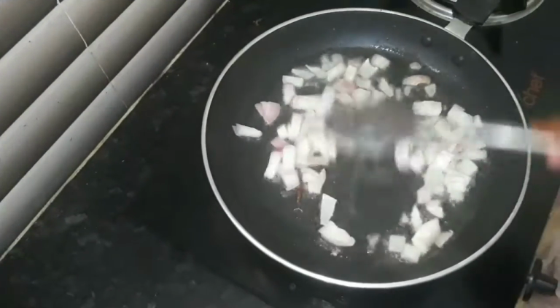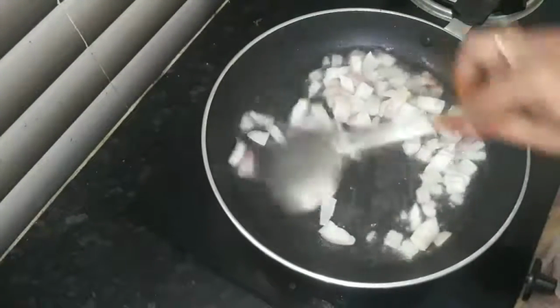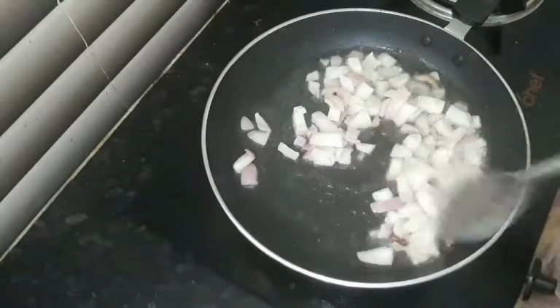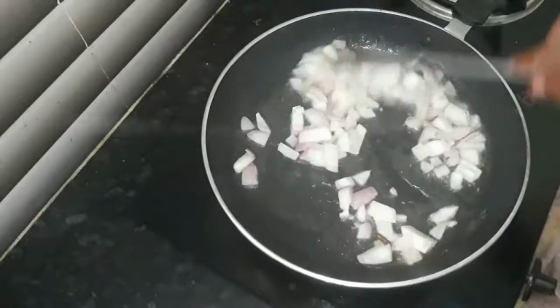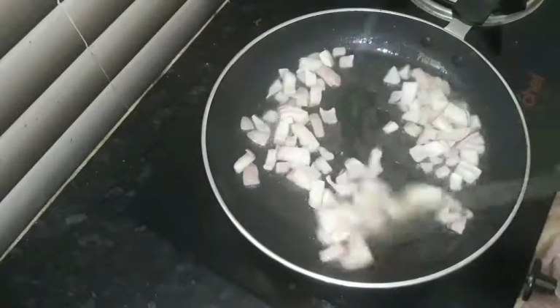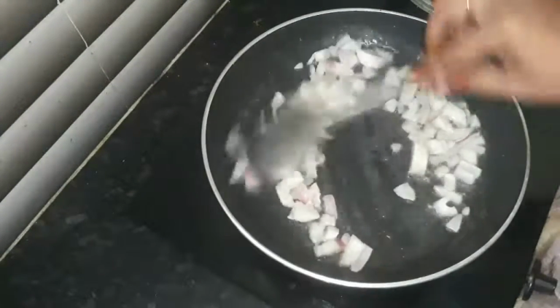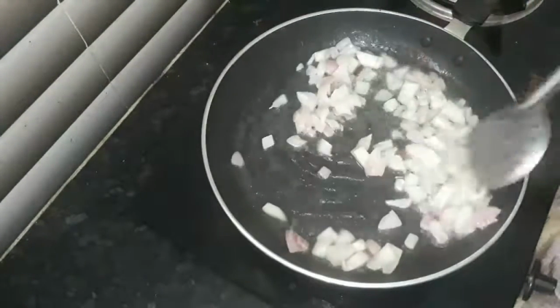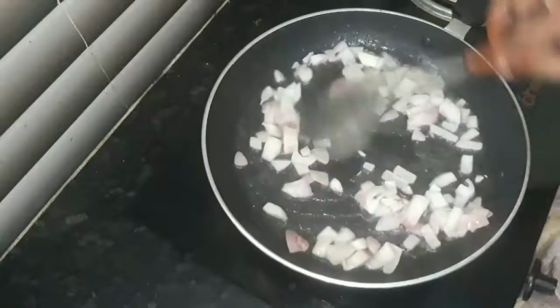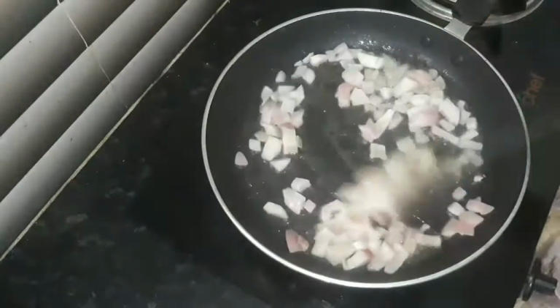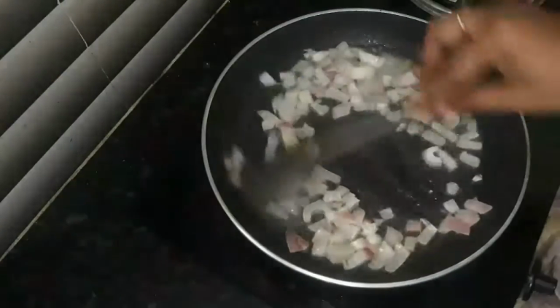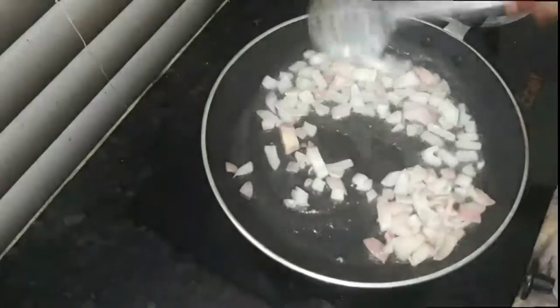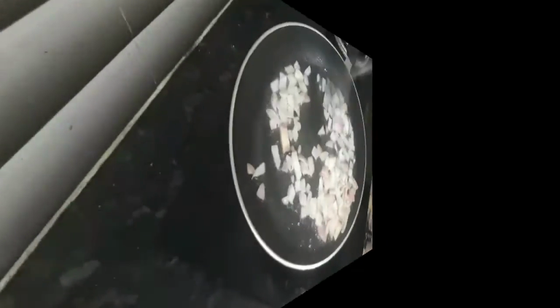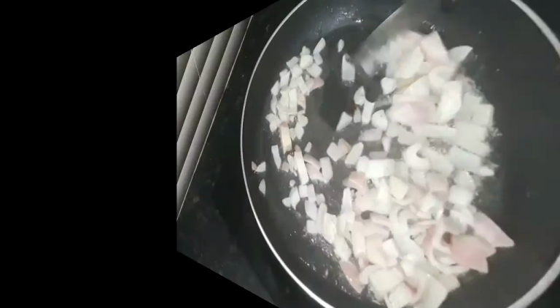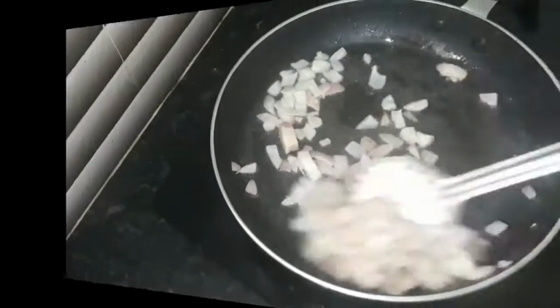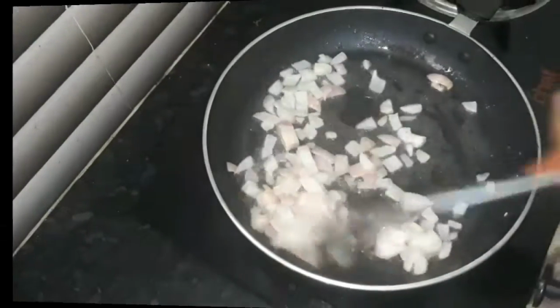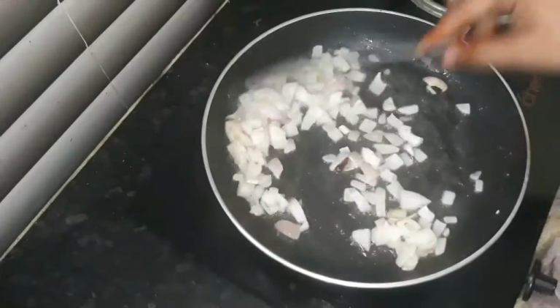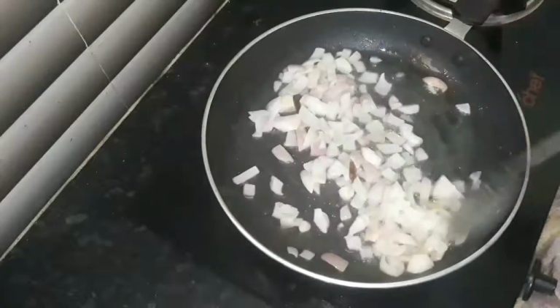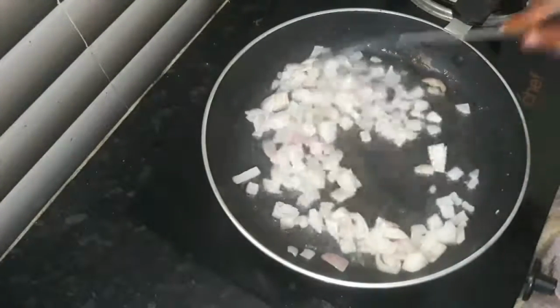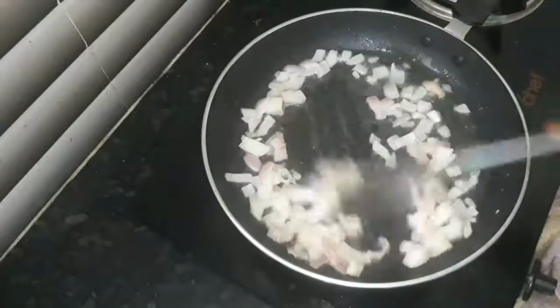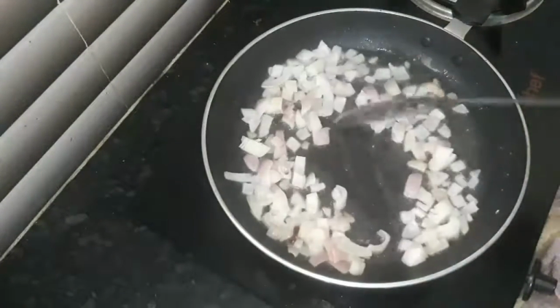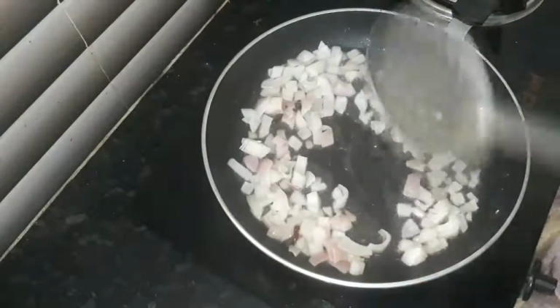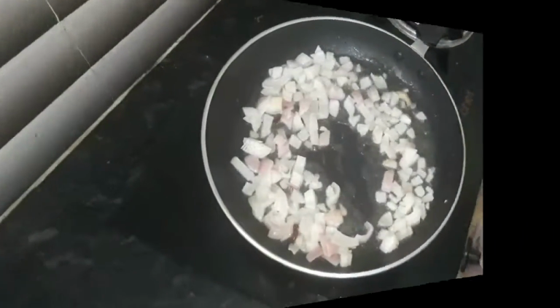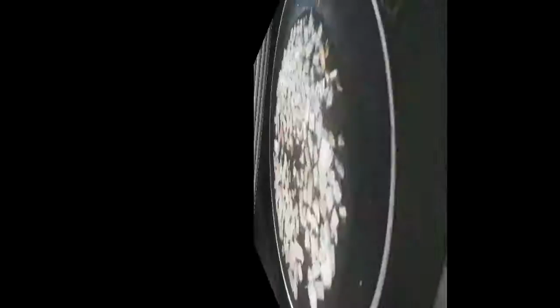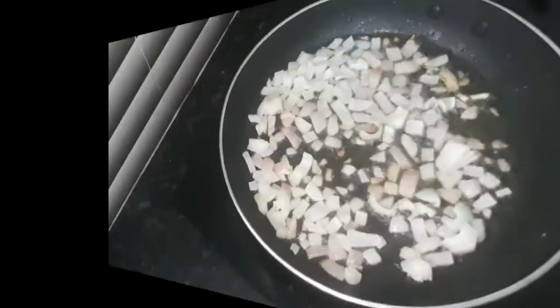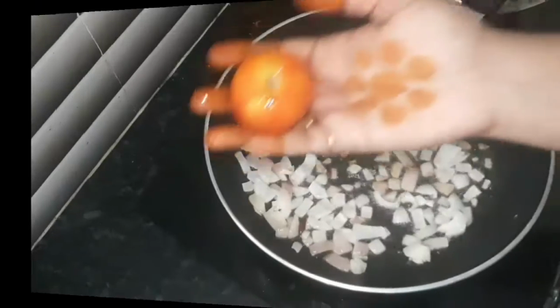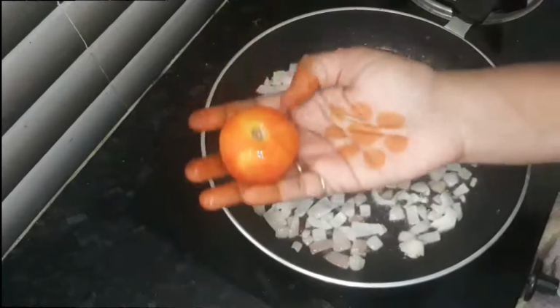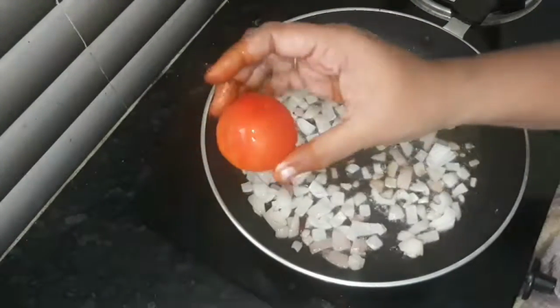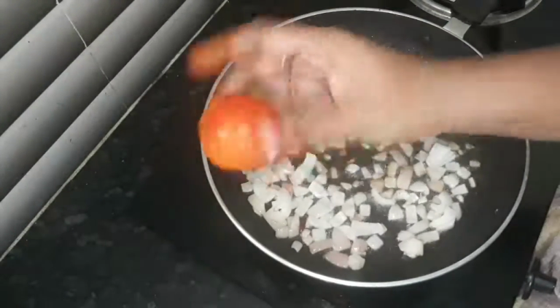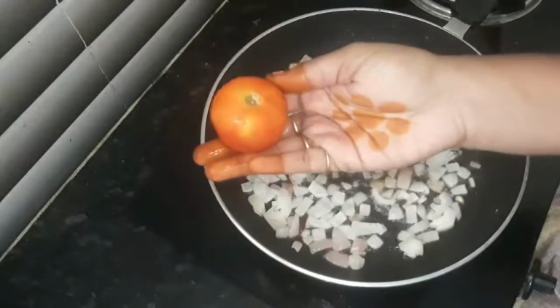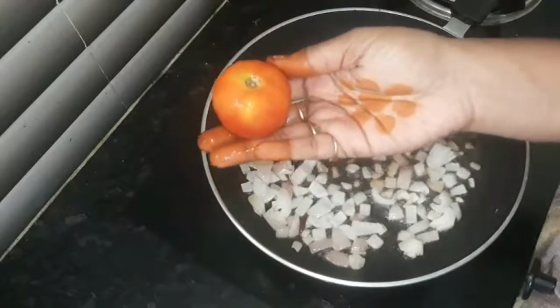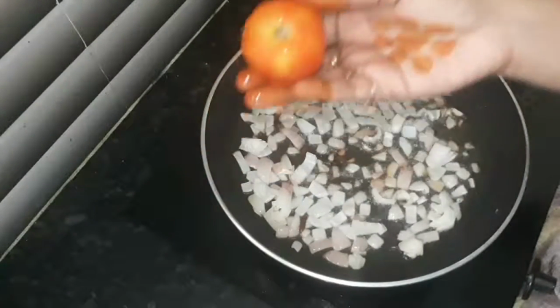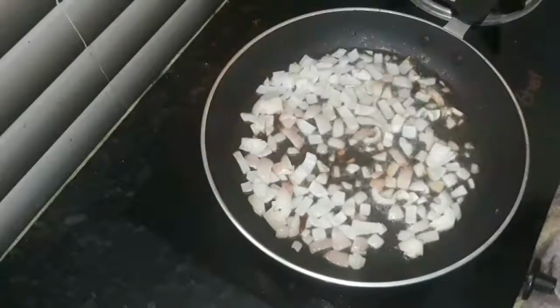We will fry the onion. We will fry it. Add 1 tomato.